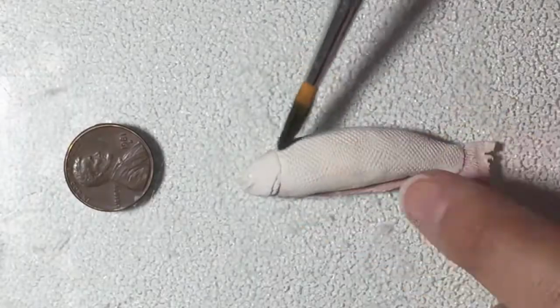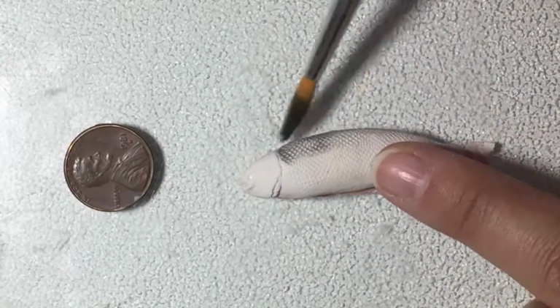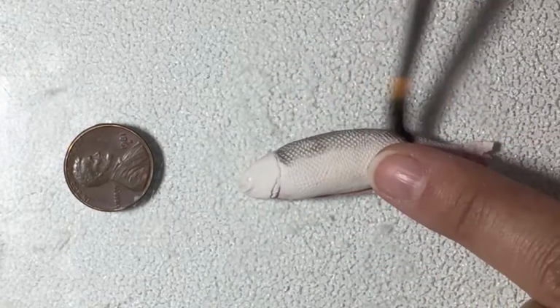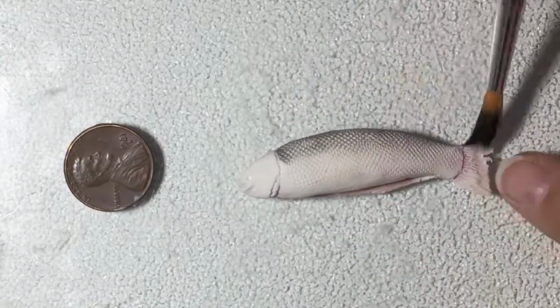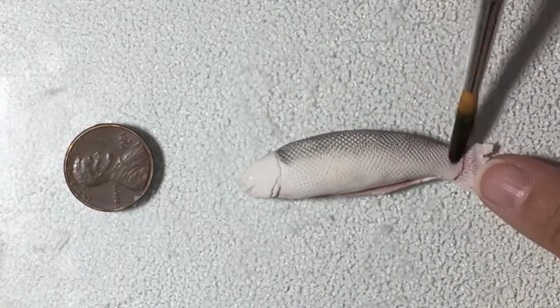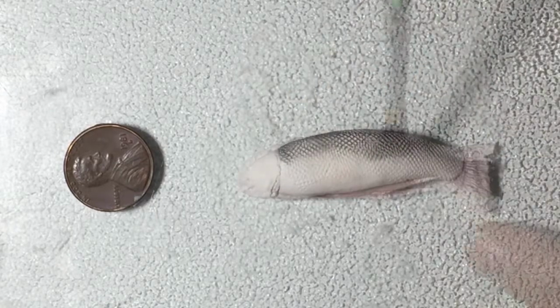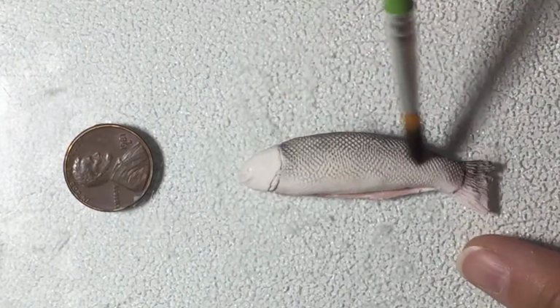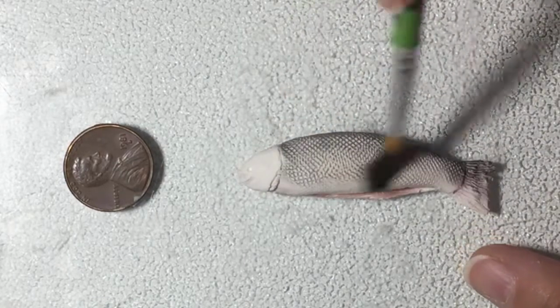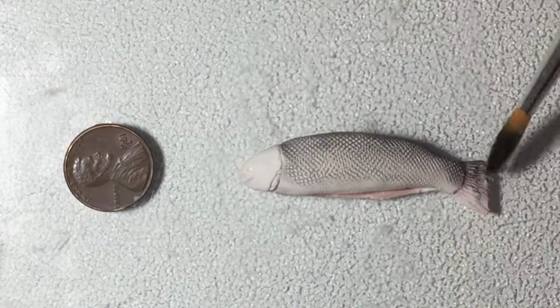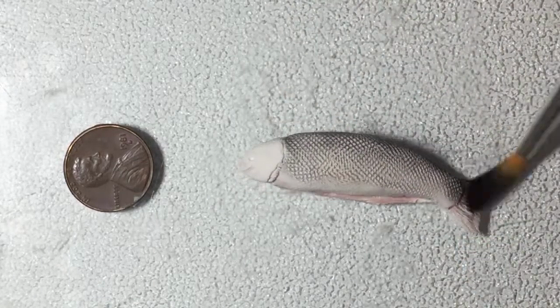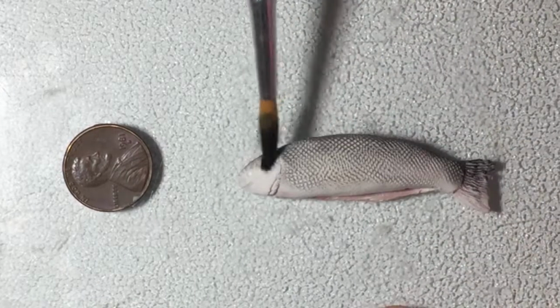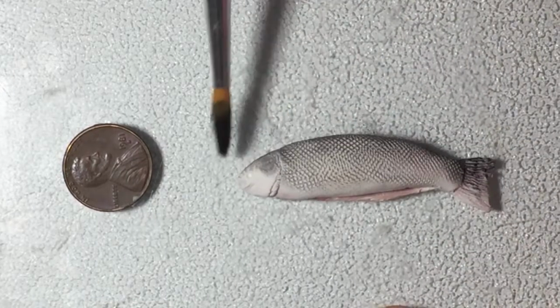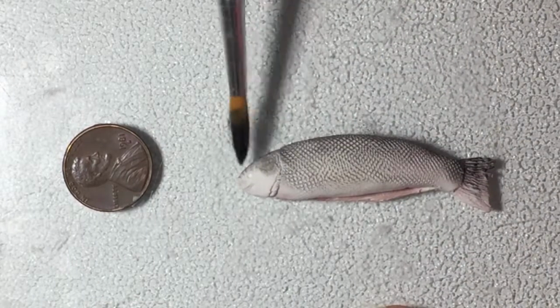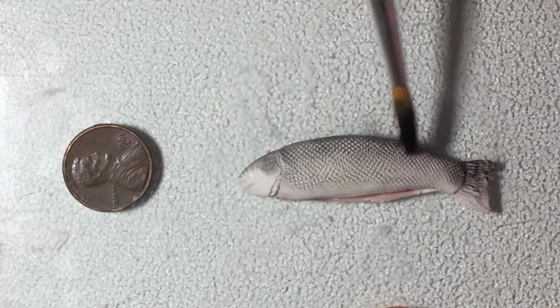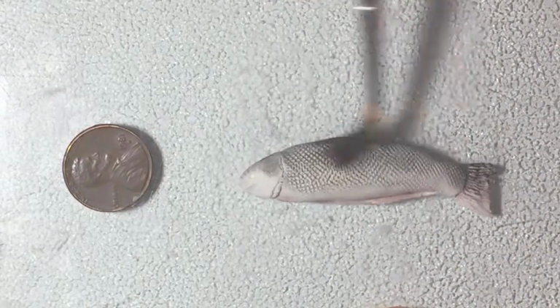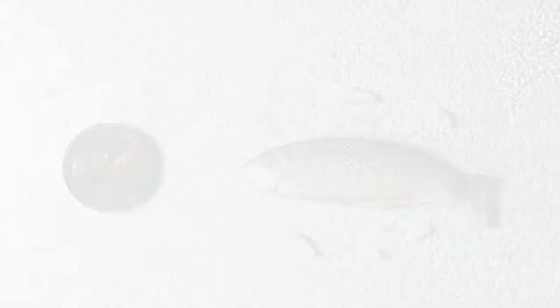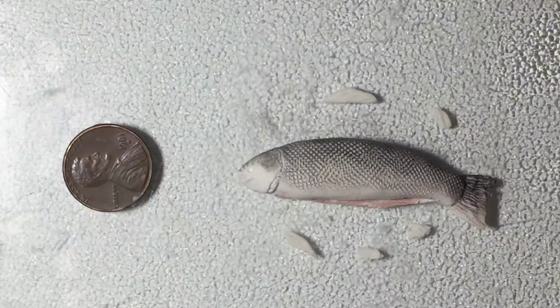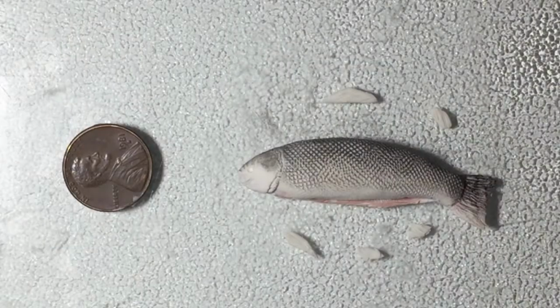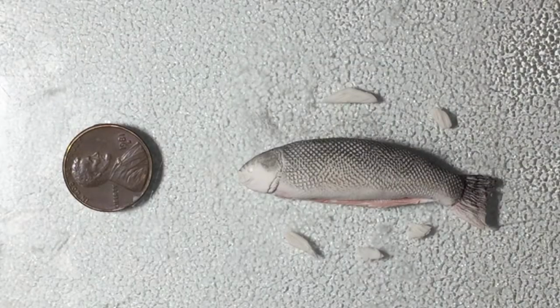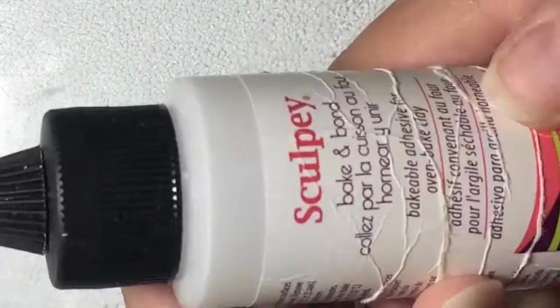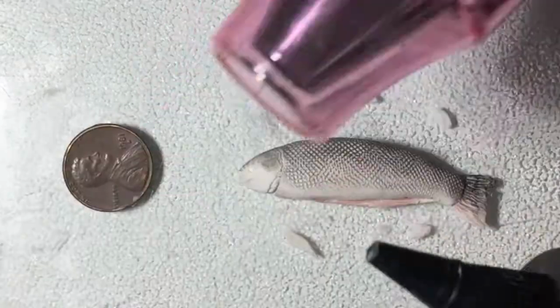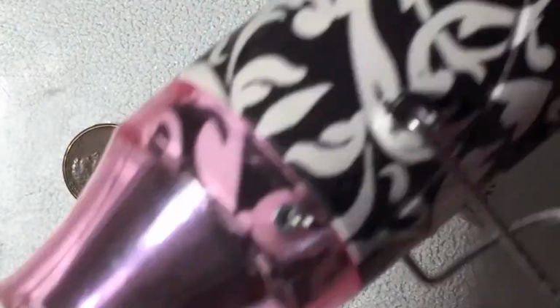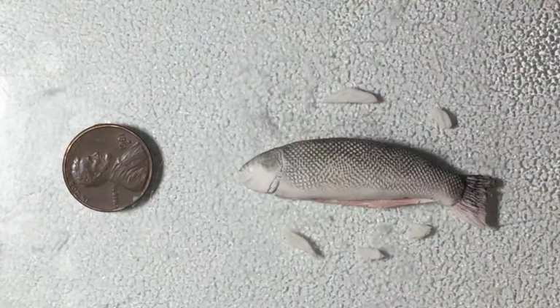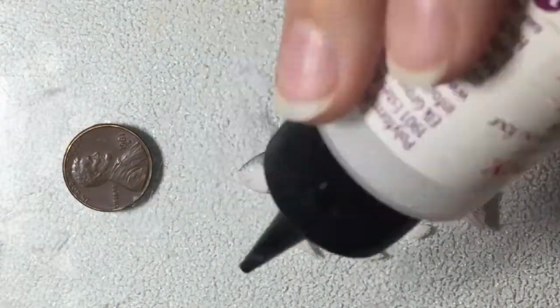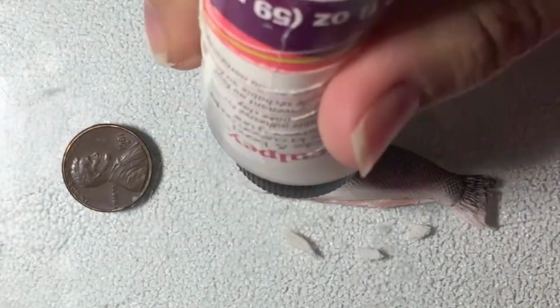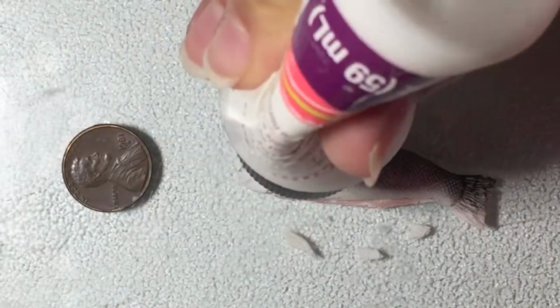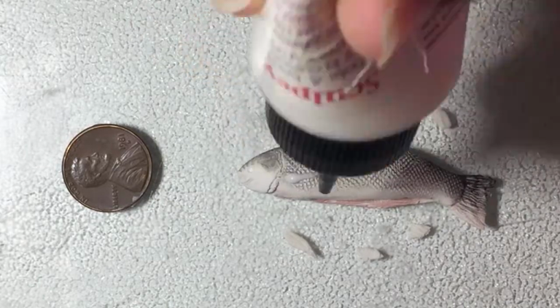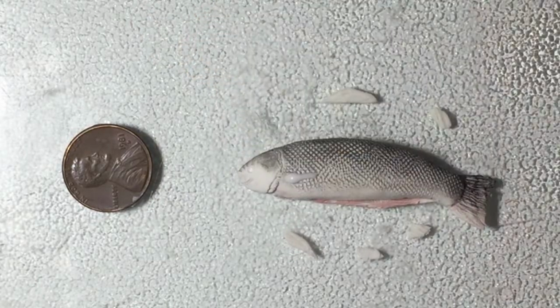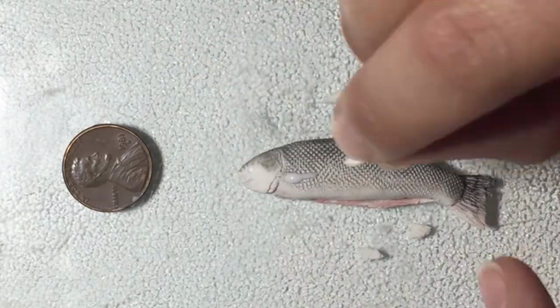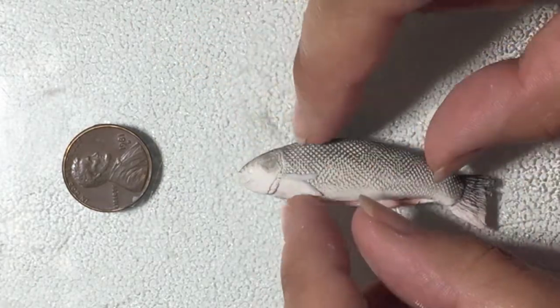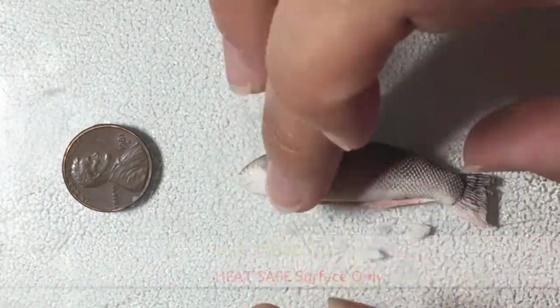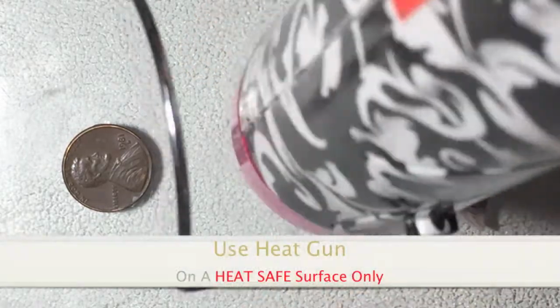Prior to baking I add the soft pastels just to create a base color. After I do this I add some liquid Sculpey and add the fins. I use my heat gun just very briefly to adhere the fins to the fish.